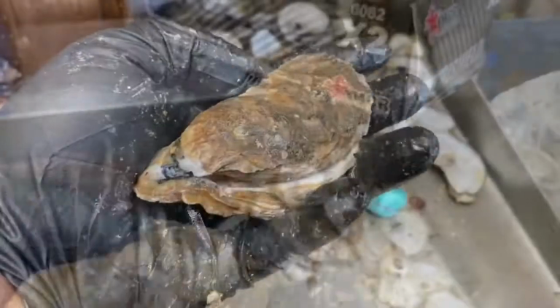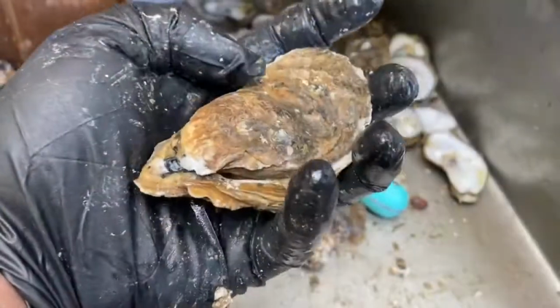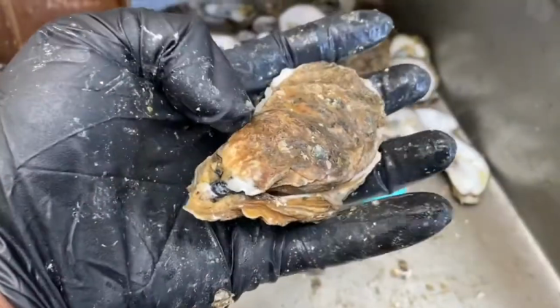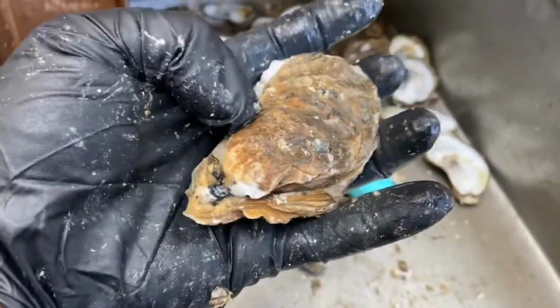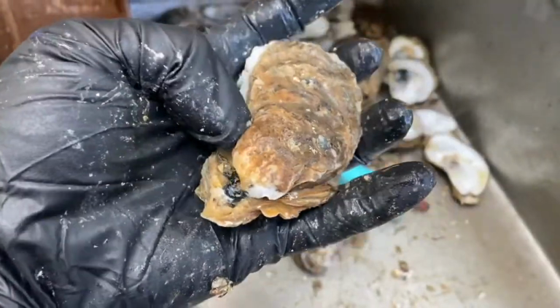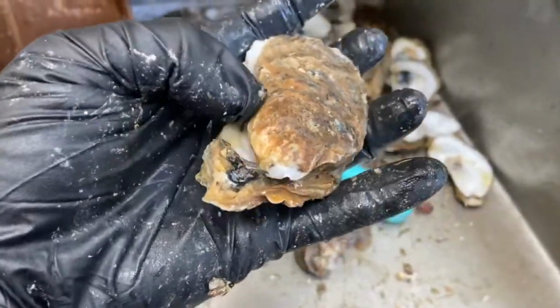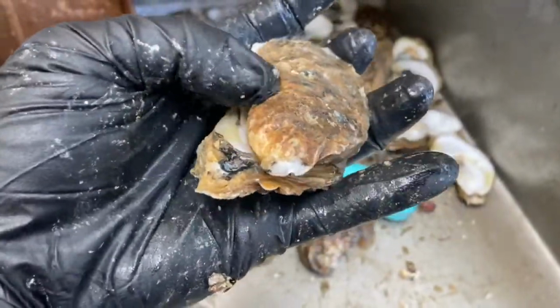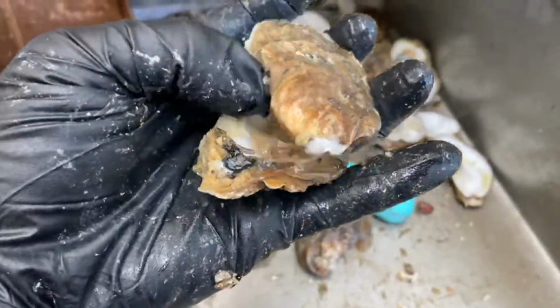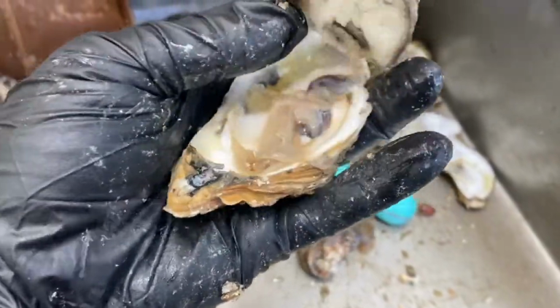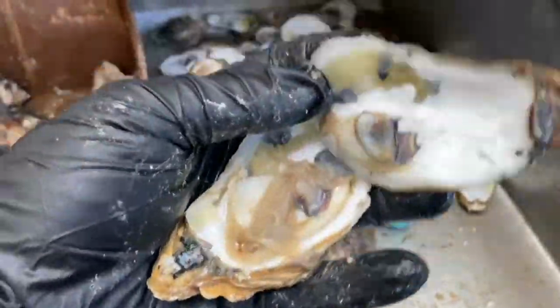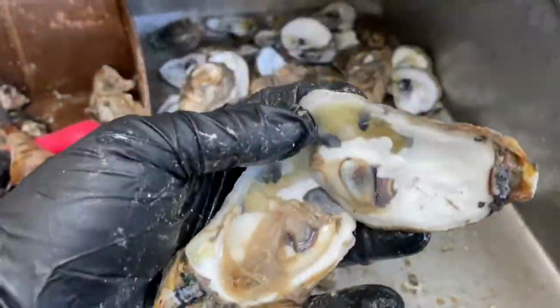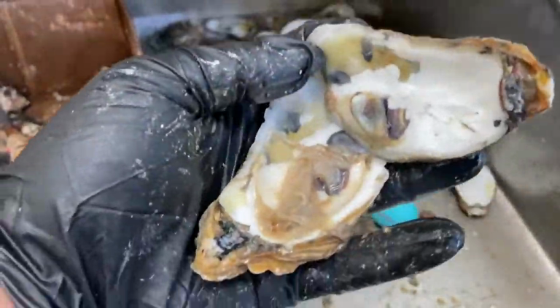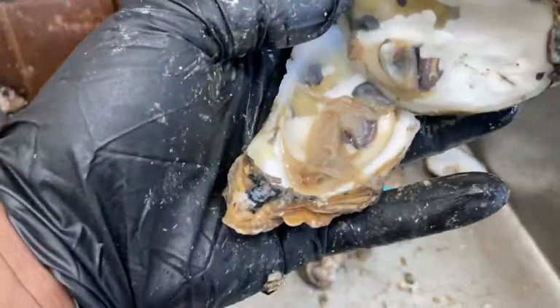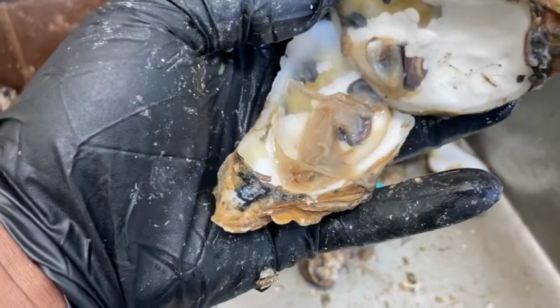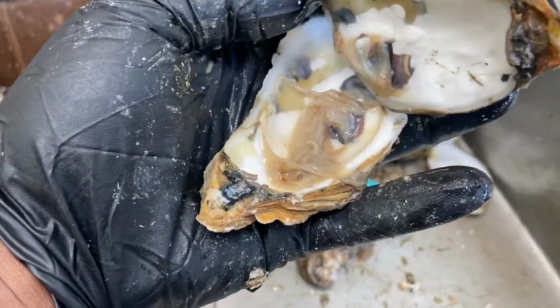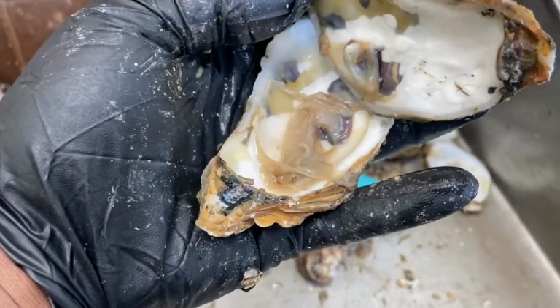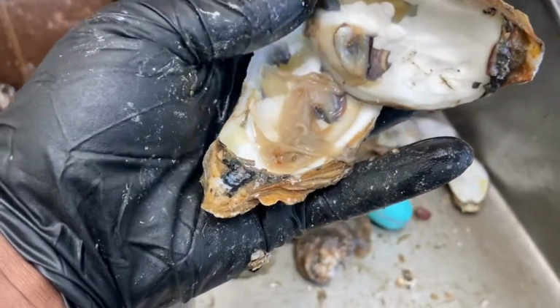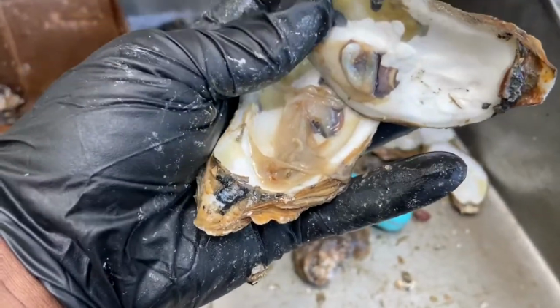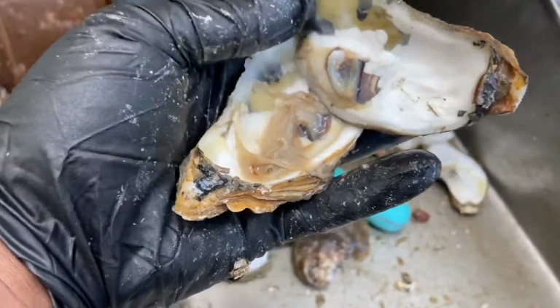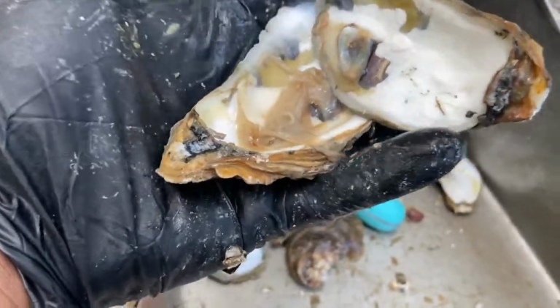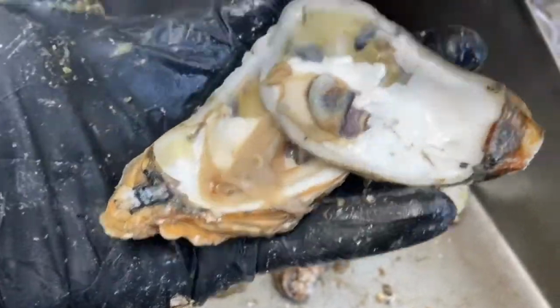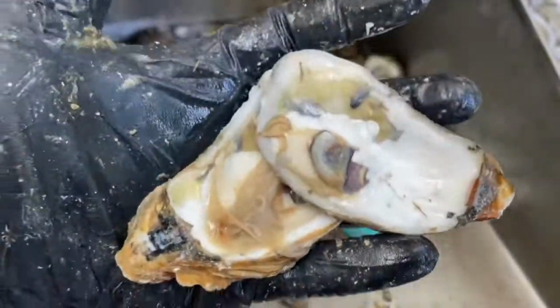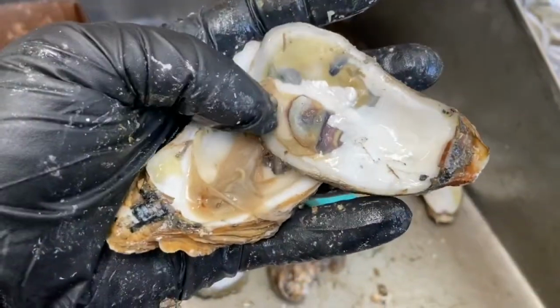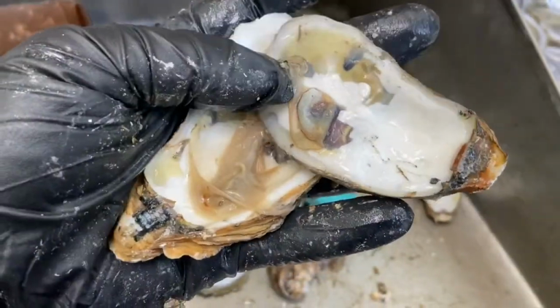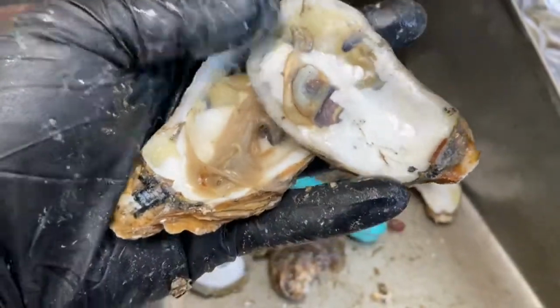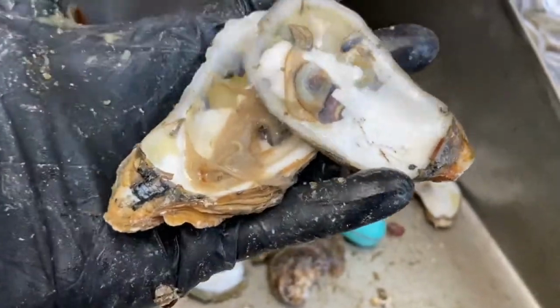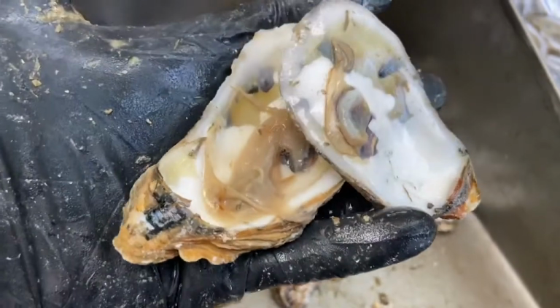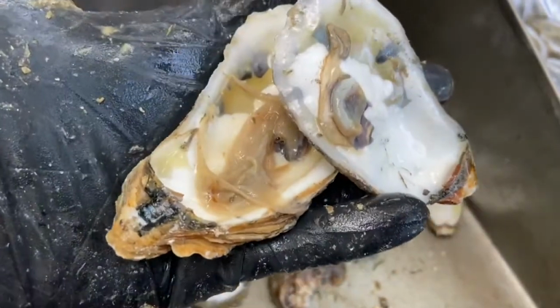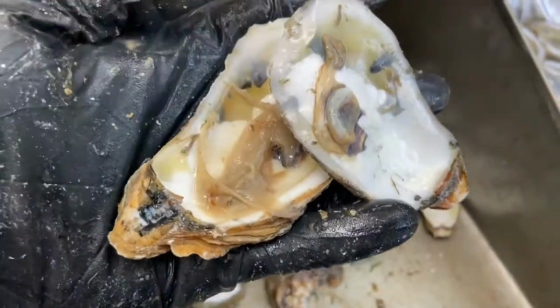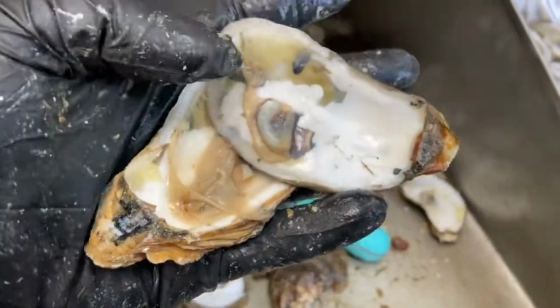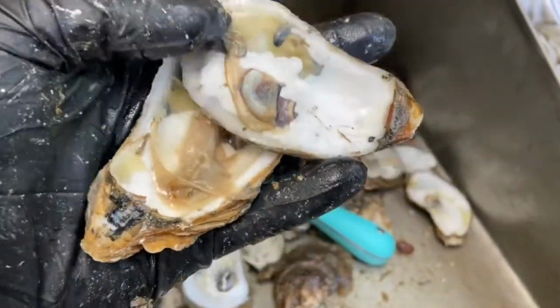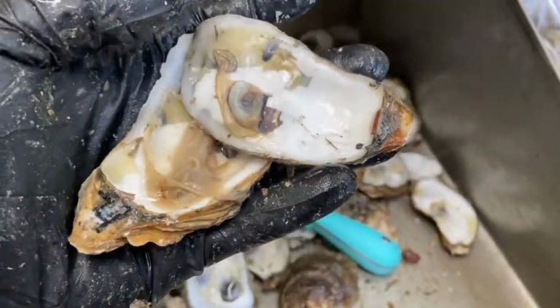So this is another one I'm not even going to waste time on. As you can see, I opened it up and it was just kind of shriveled up and translucent and nothing really there. Another oyster — not even going to waste time on it. Just throw it away.